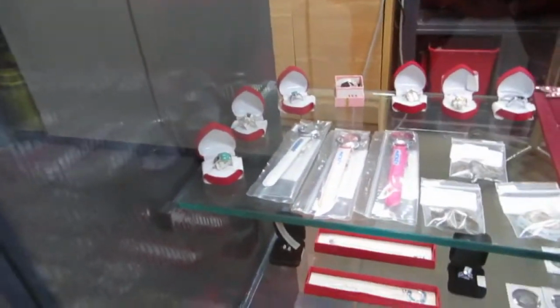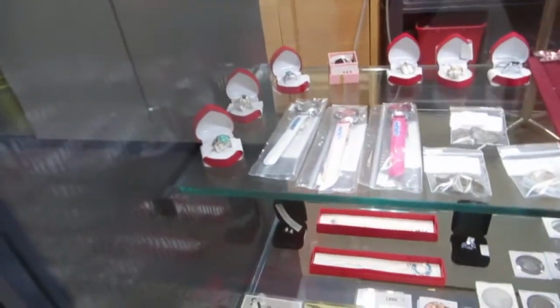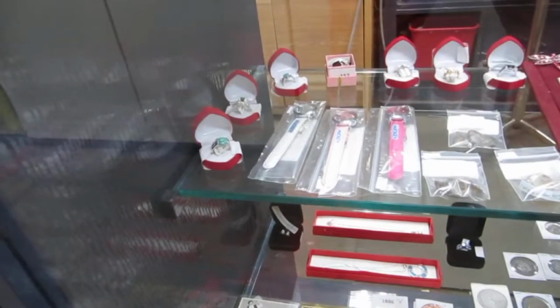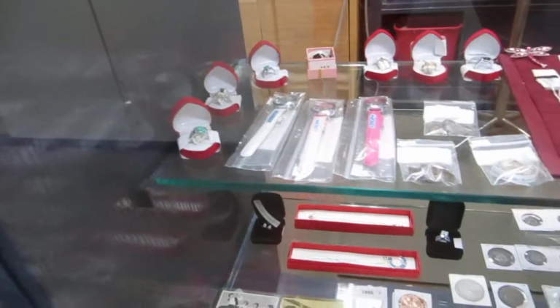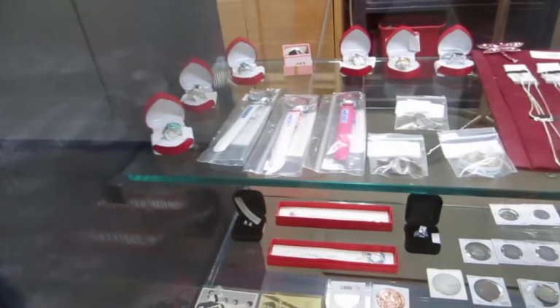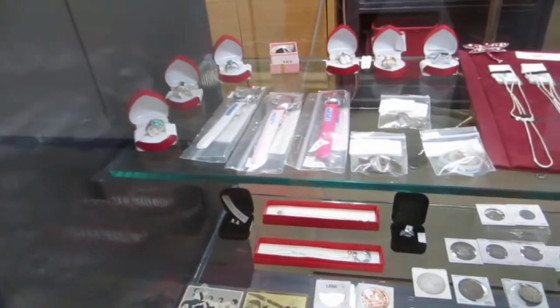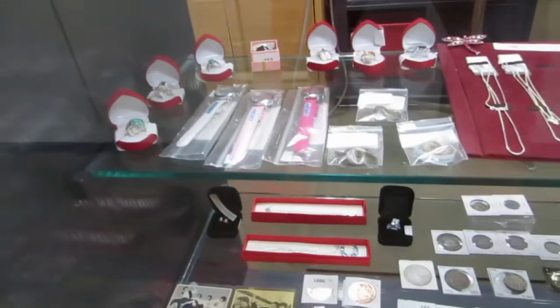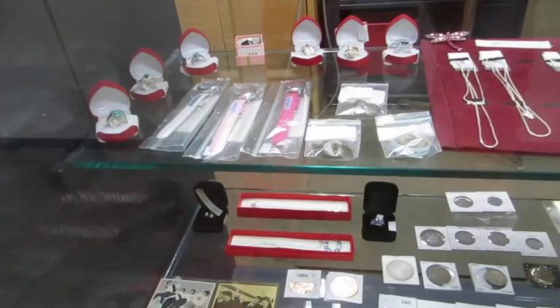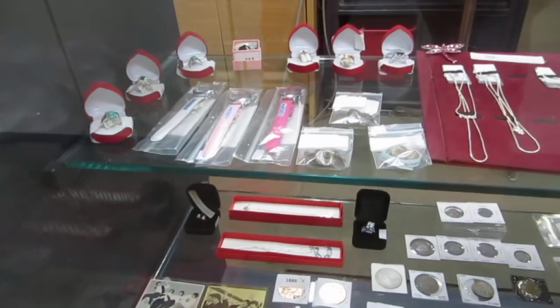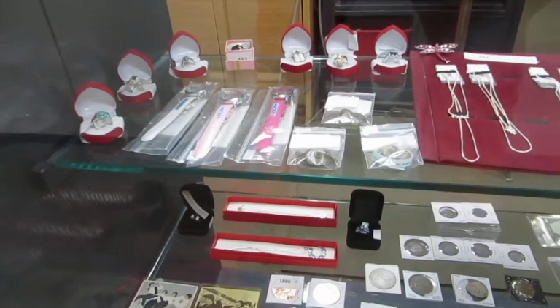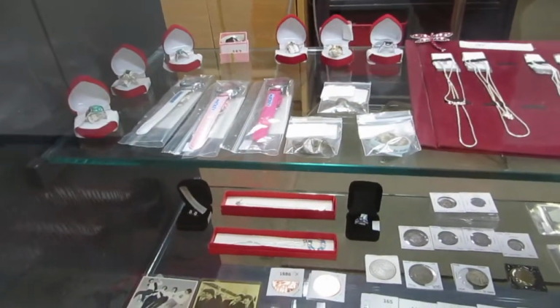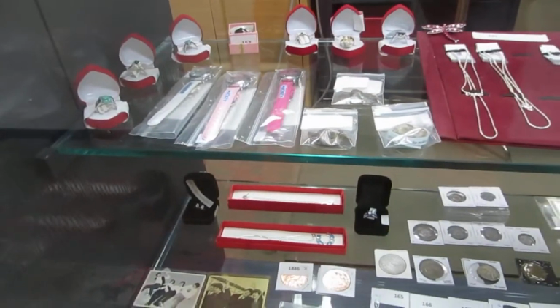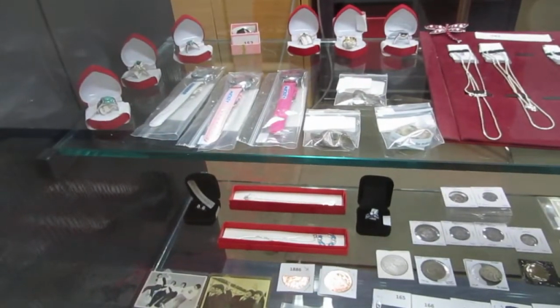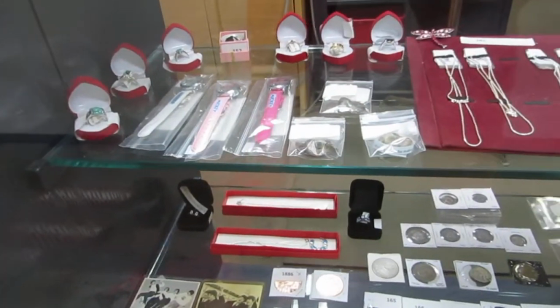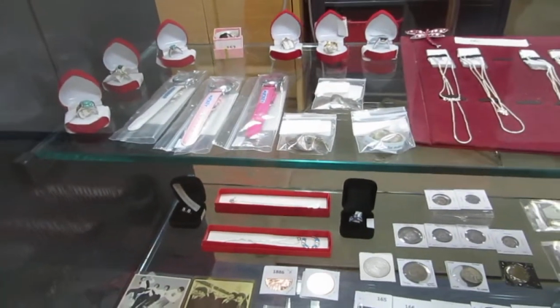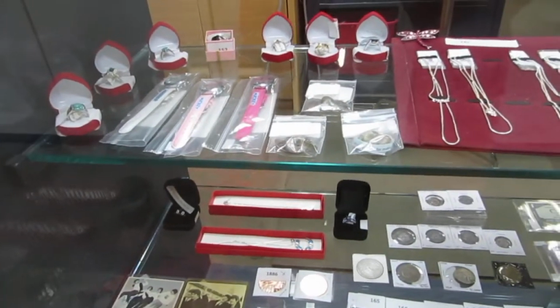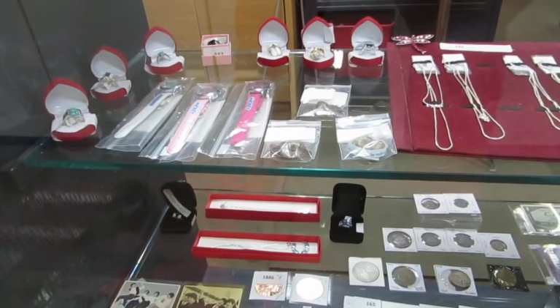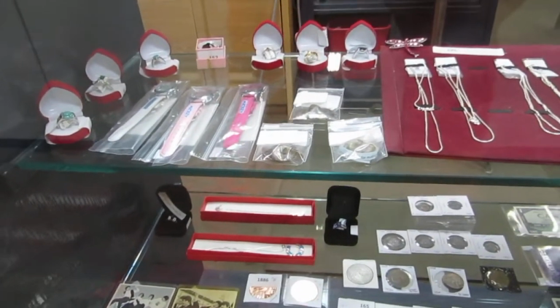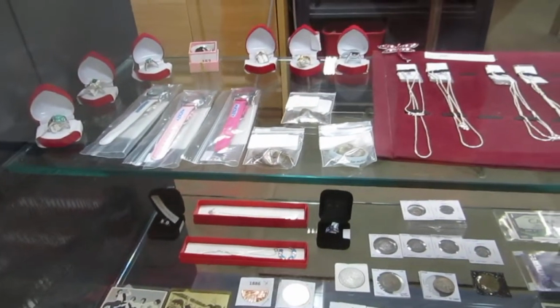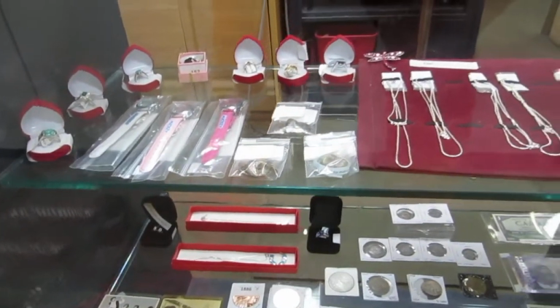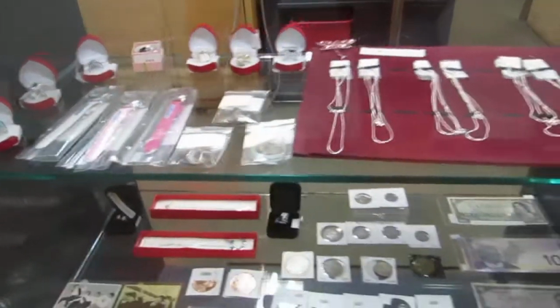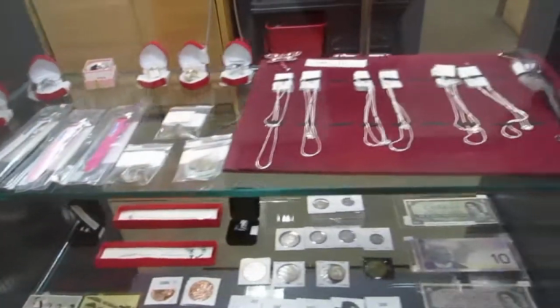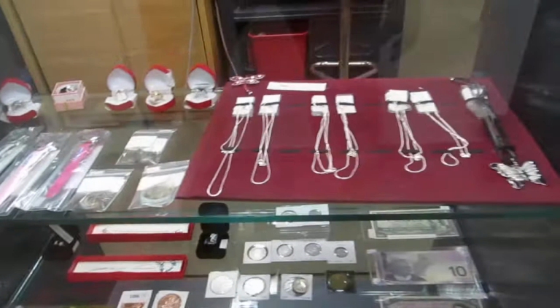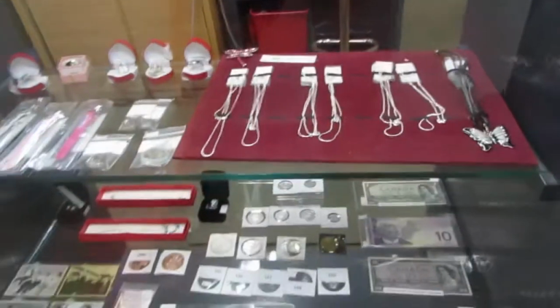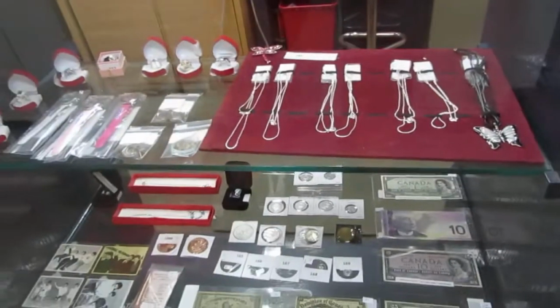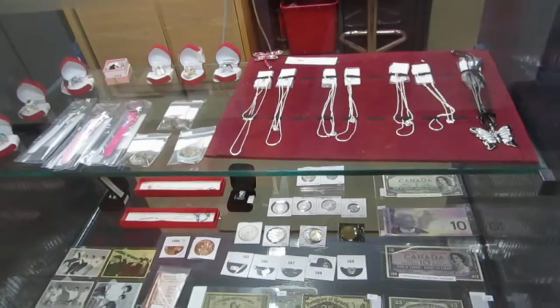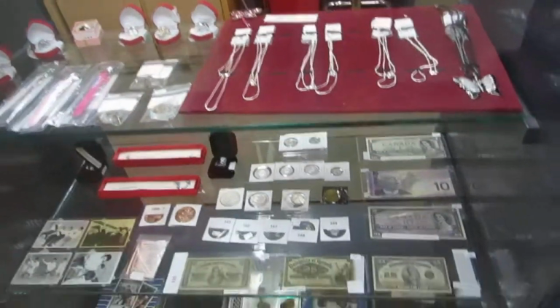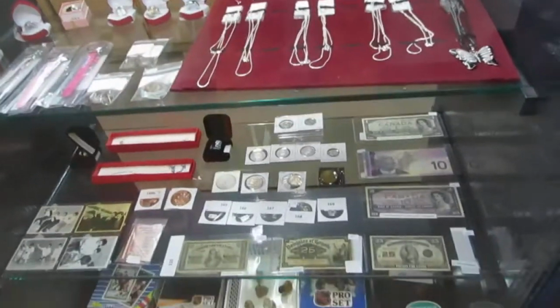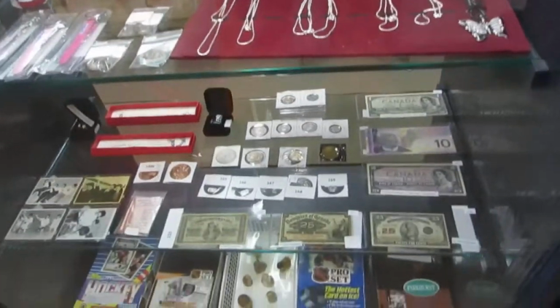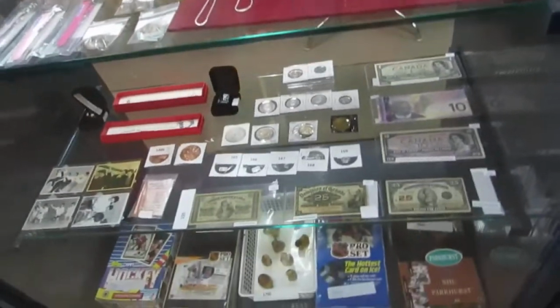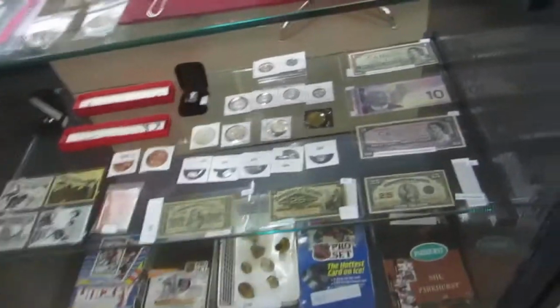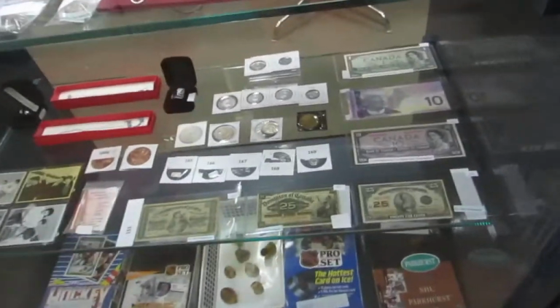We've got Mickey watches. We've got some kind of fossil stuff. We have silver chains and we have money.